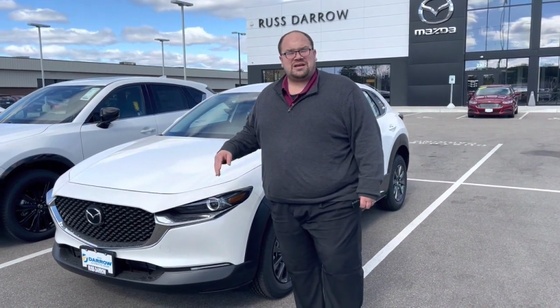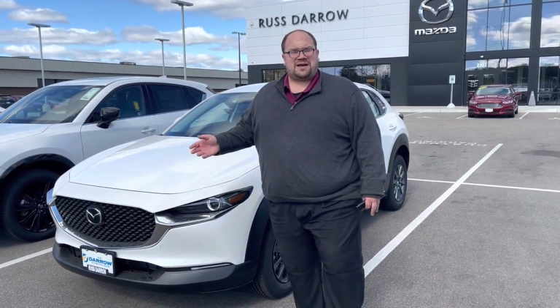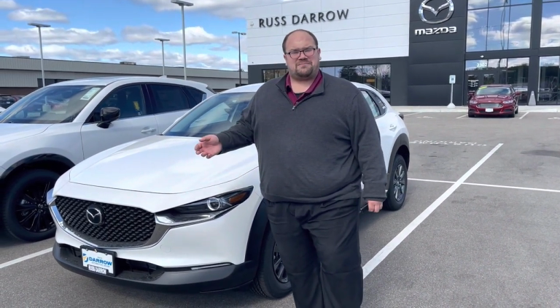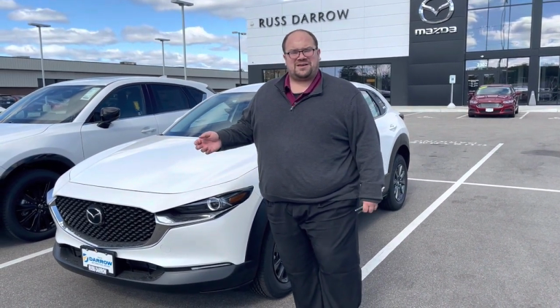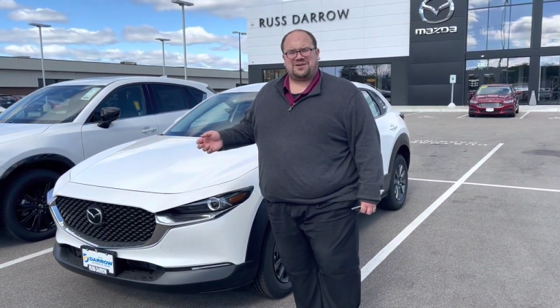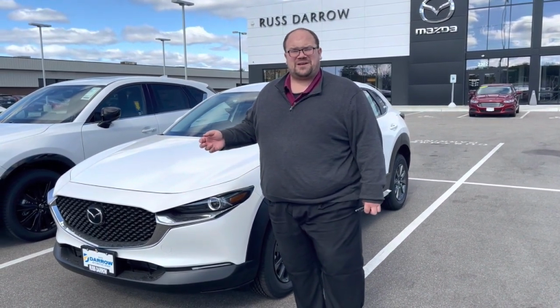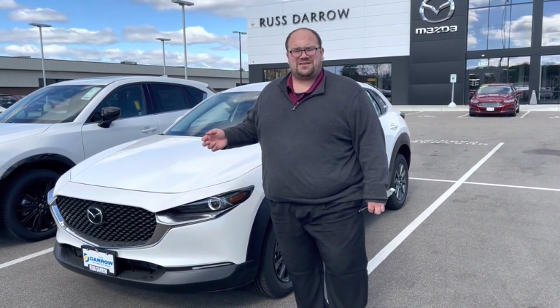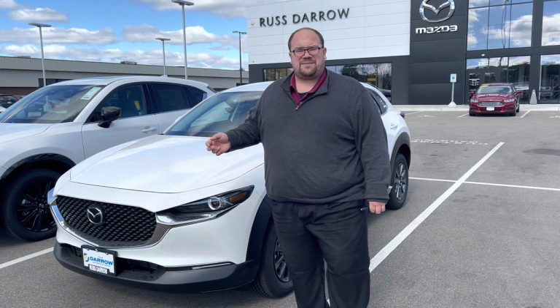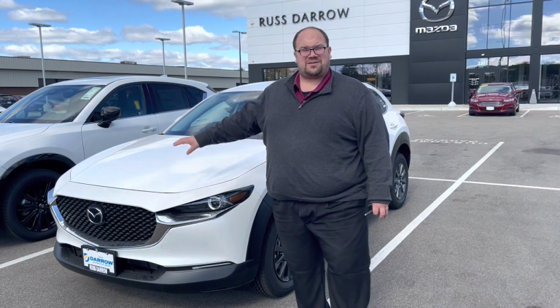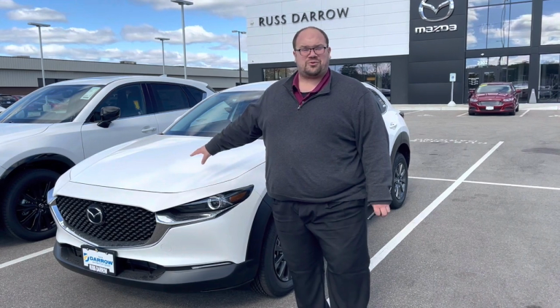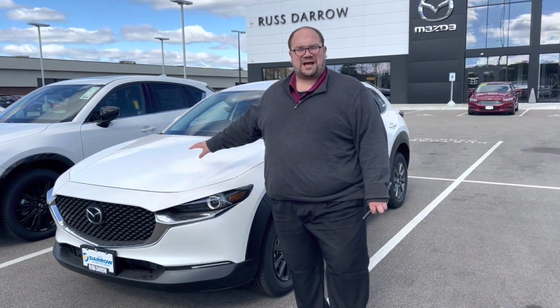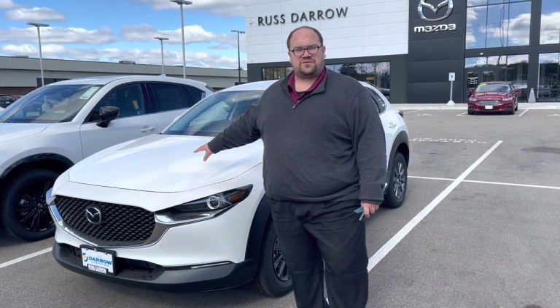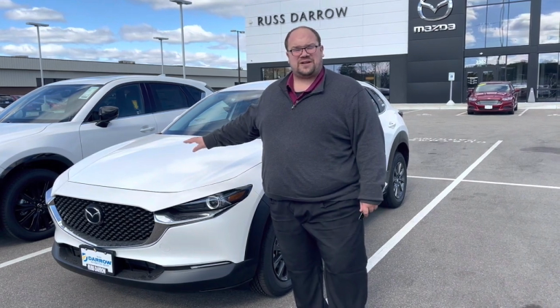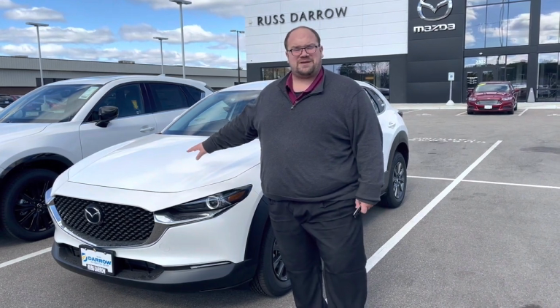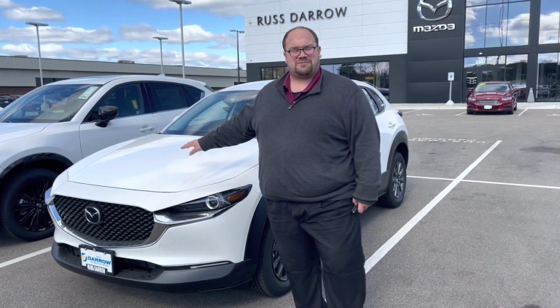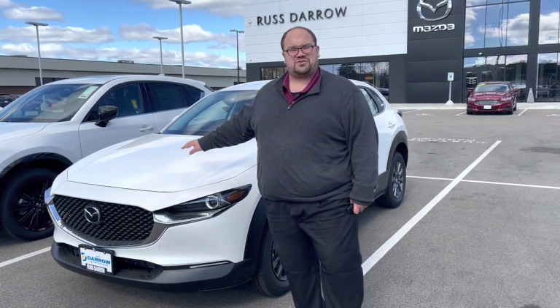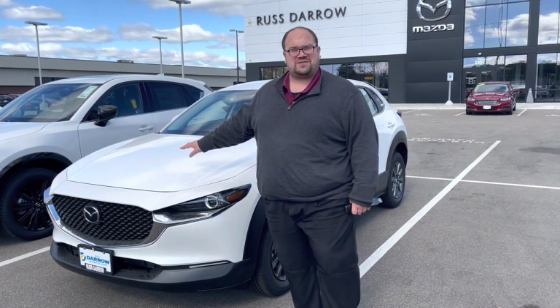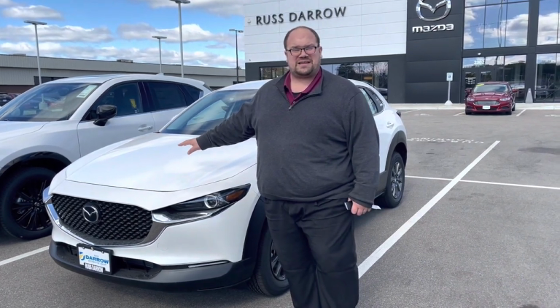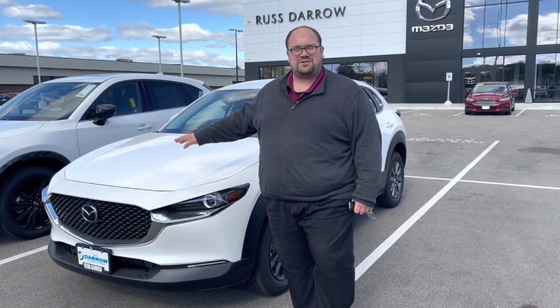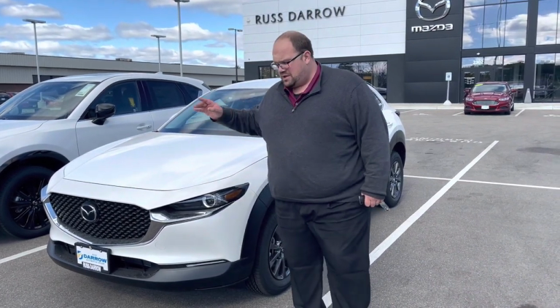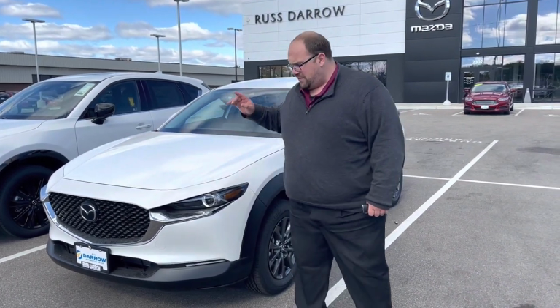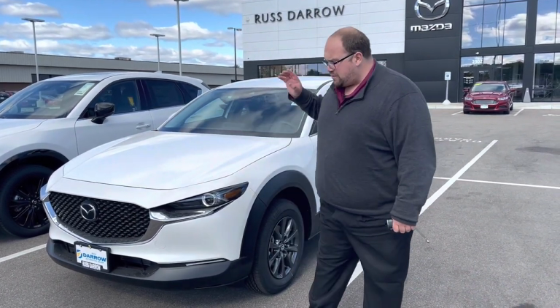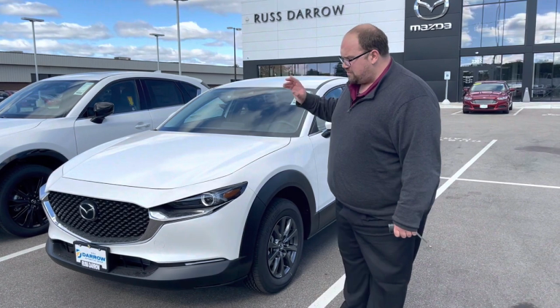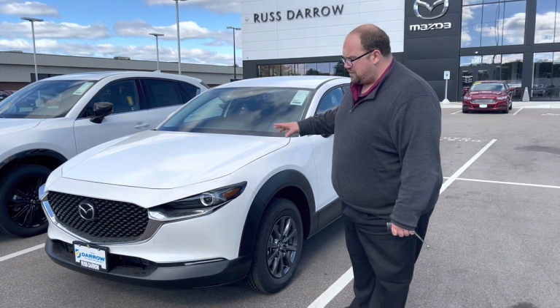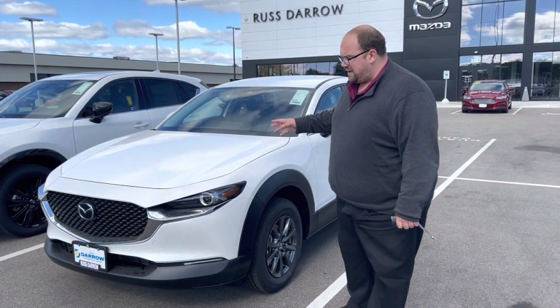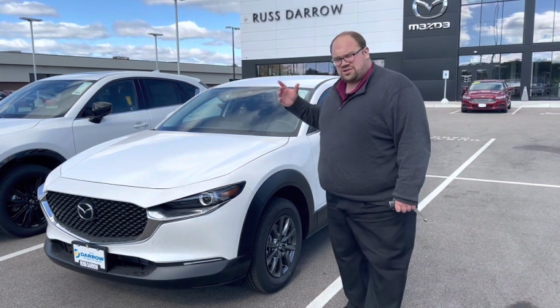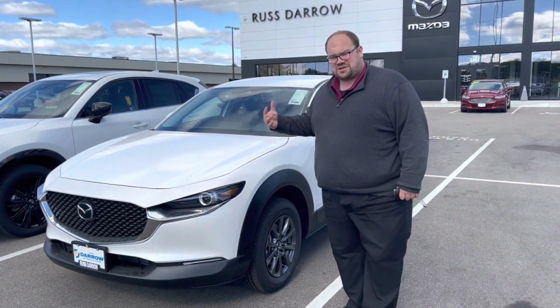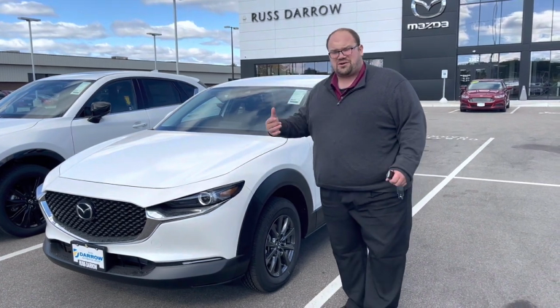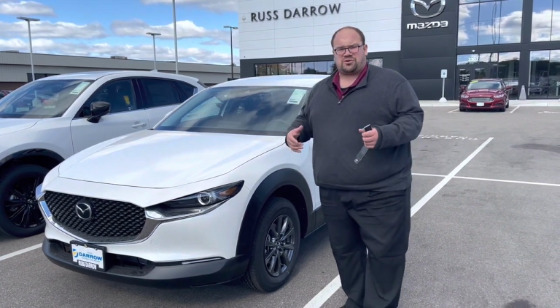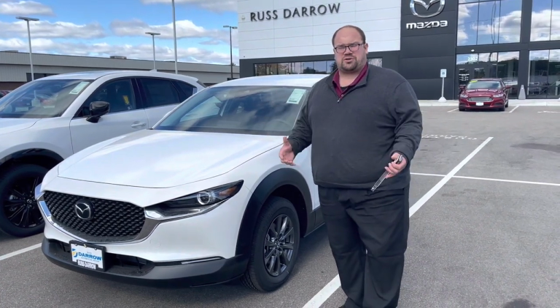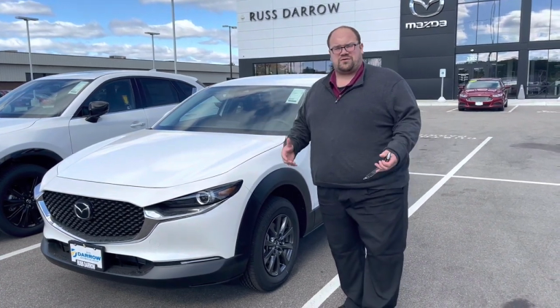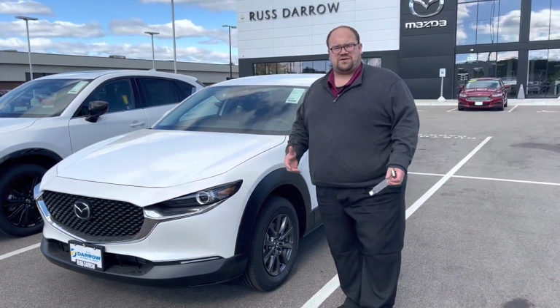Here in Madison, parking can be a little bit tight sometimes, so this is a great option for a lot of people, especially if you live downtown. This also comes all-wheel drive — this is just our little crossover variant.